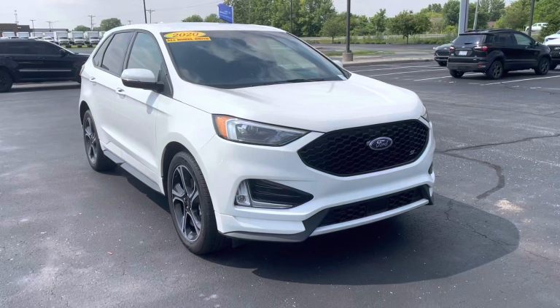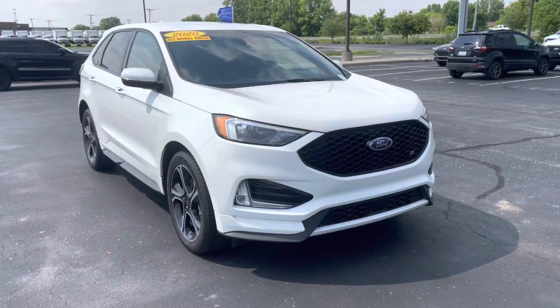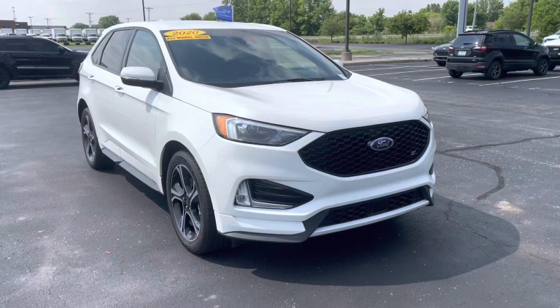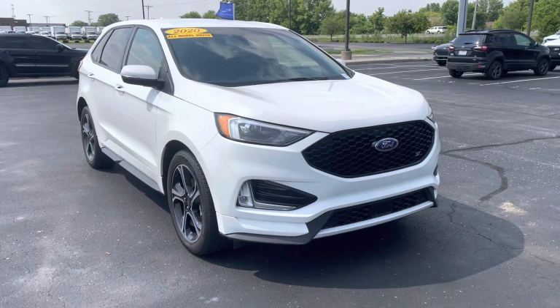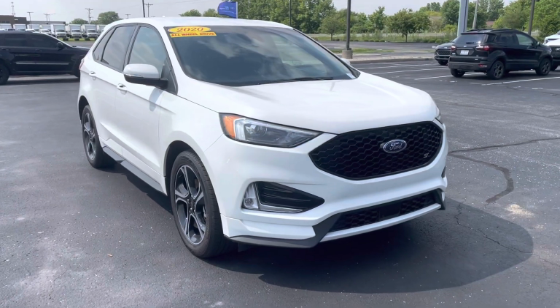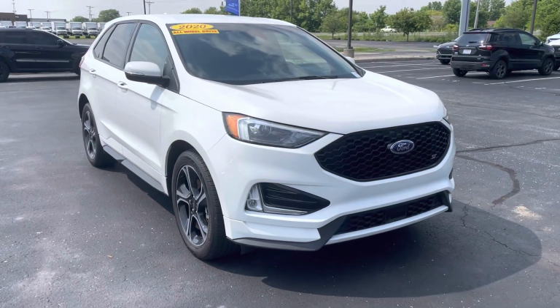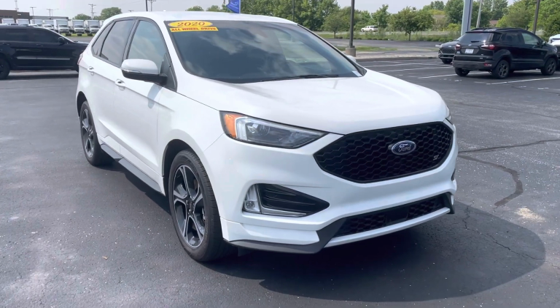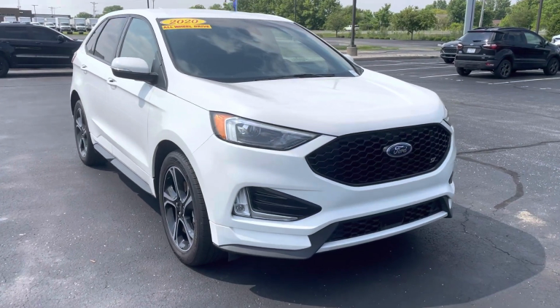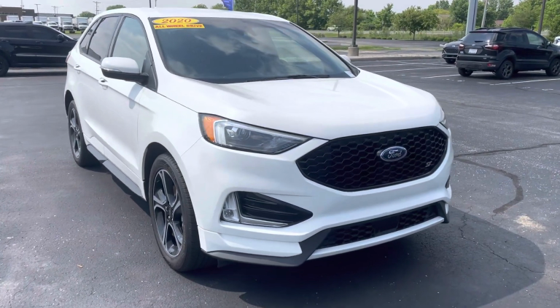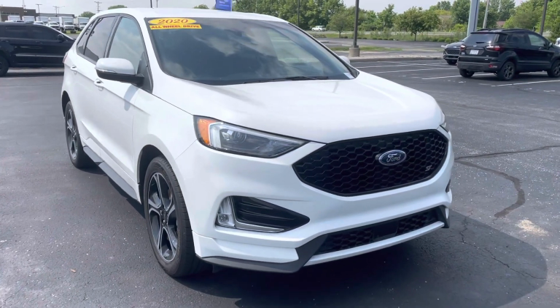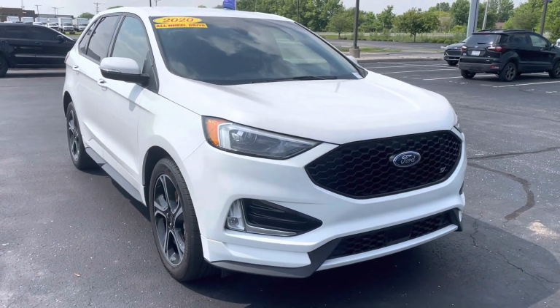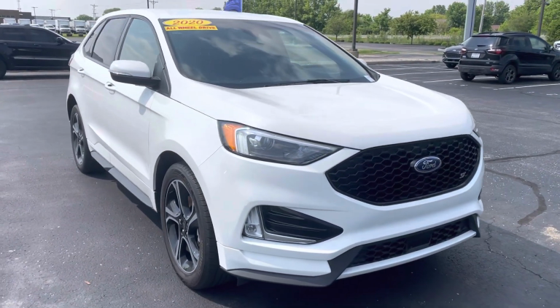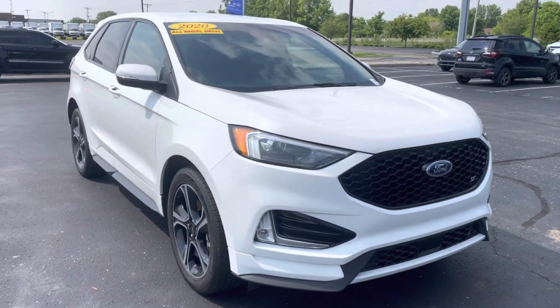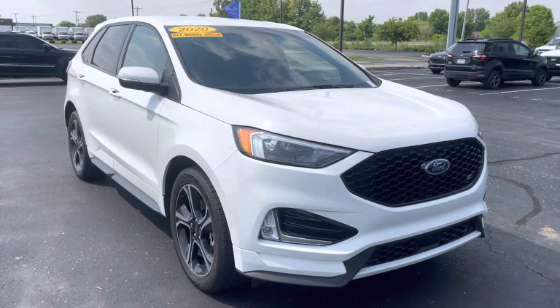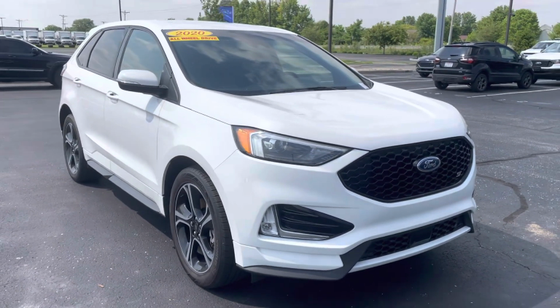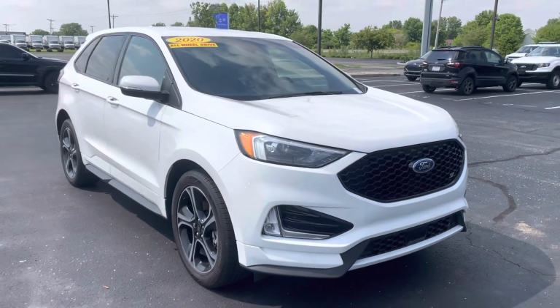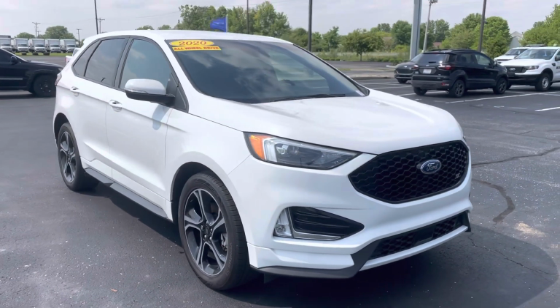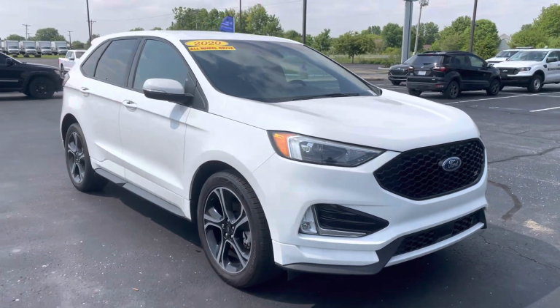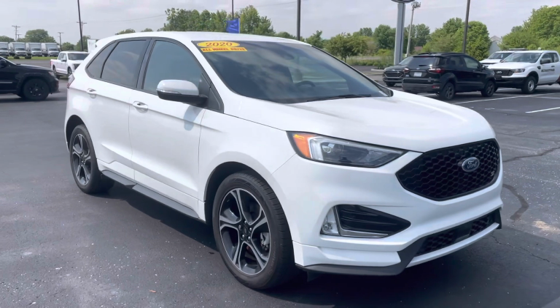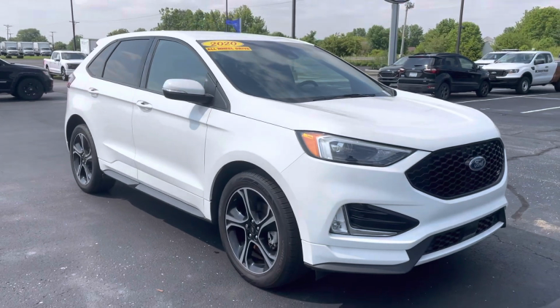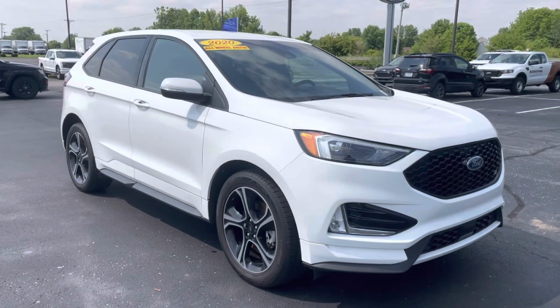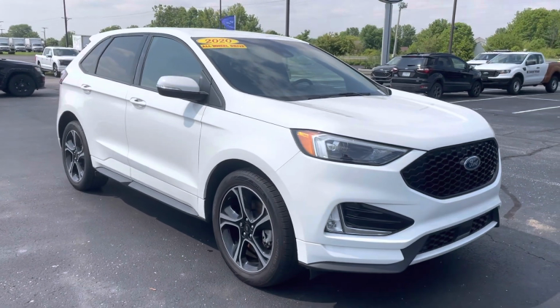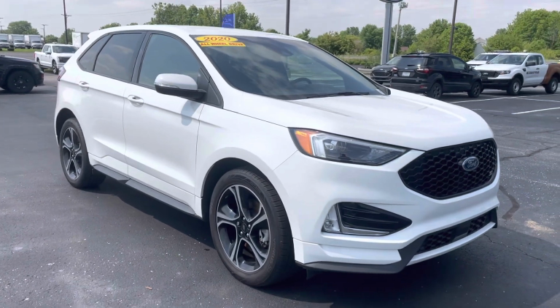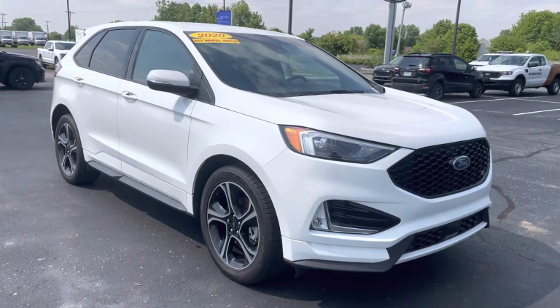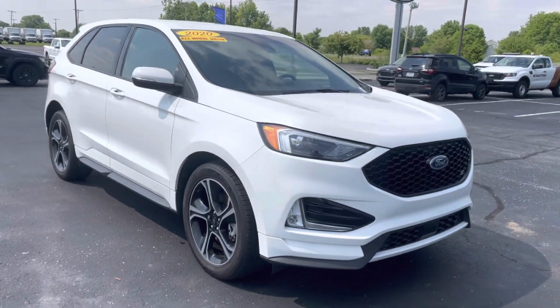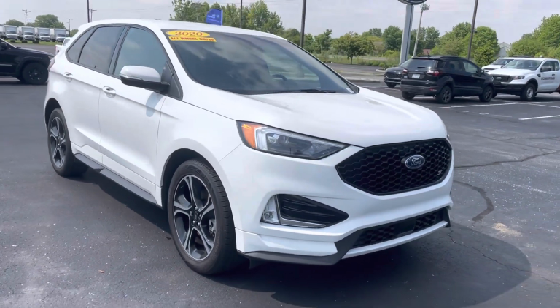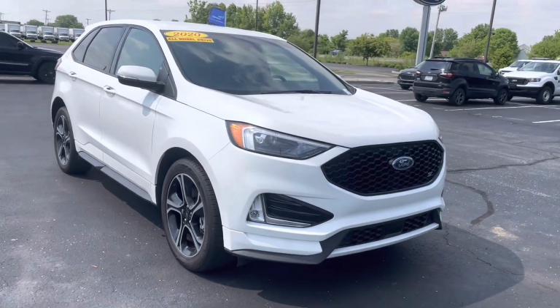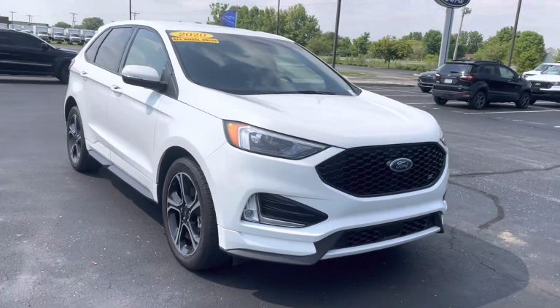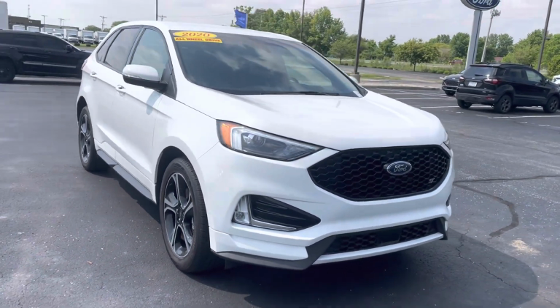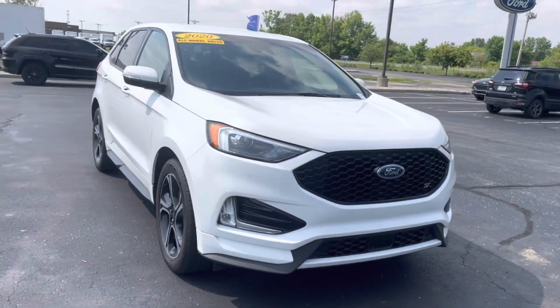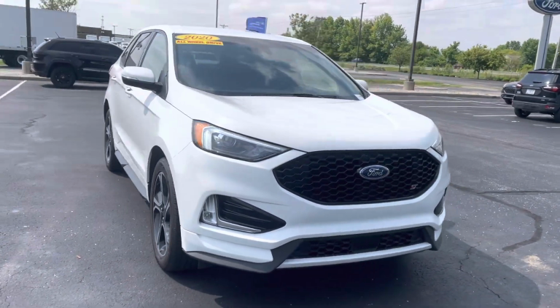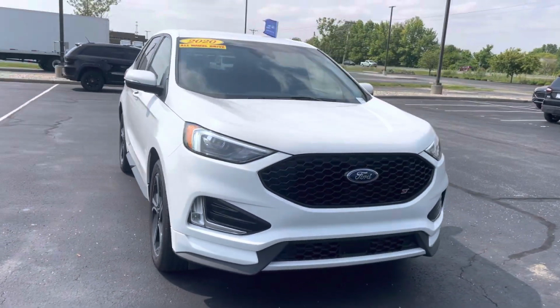Hey Tim, this is JB with Bill Estes Ford. This is the 2020 Ford Edge ST that you expressed some interest in online. Wanted to give you a quick walk-around tour of the vehicle to show you it's here.